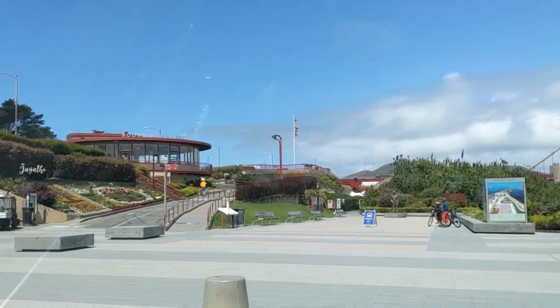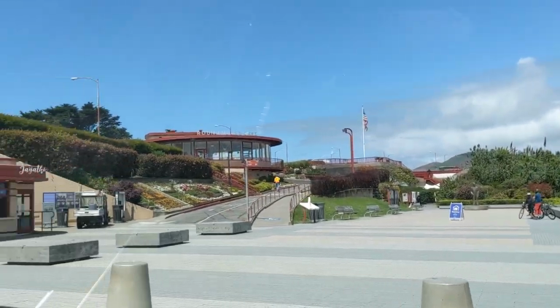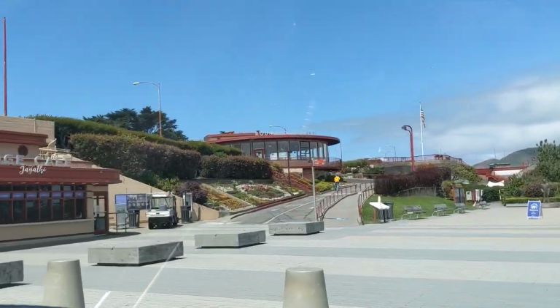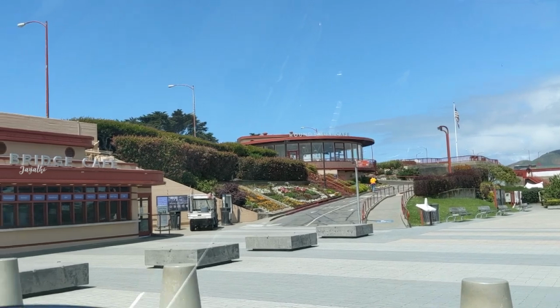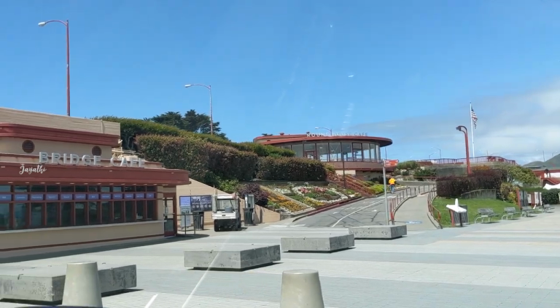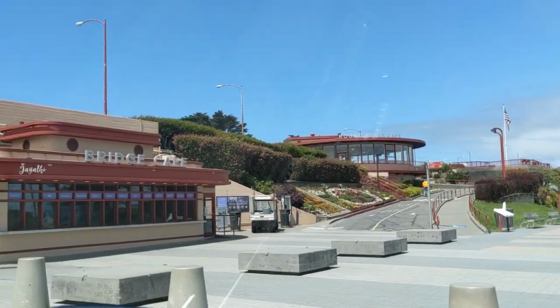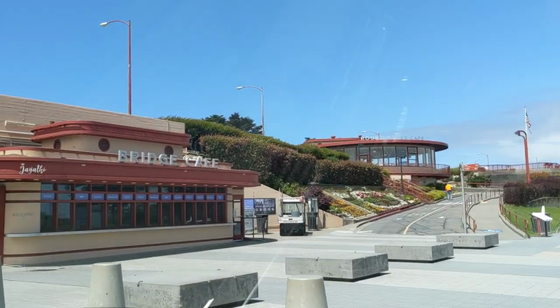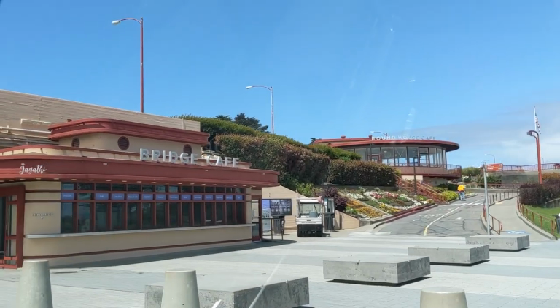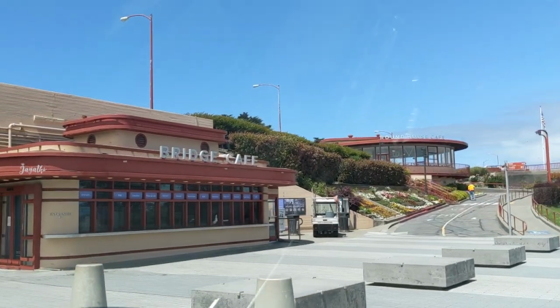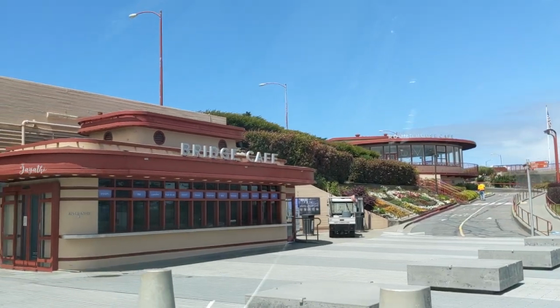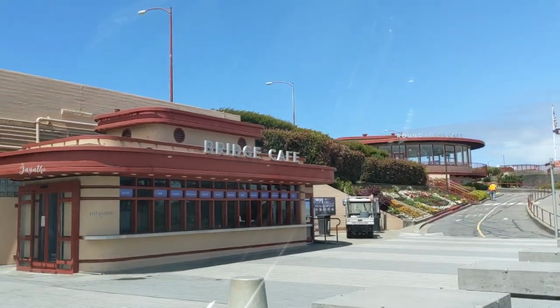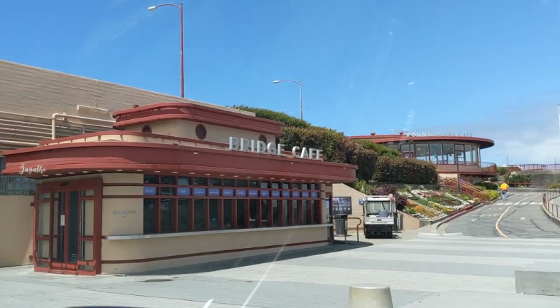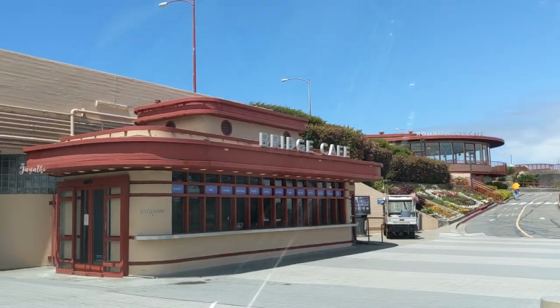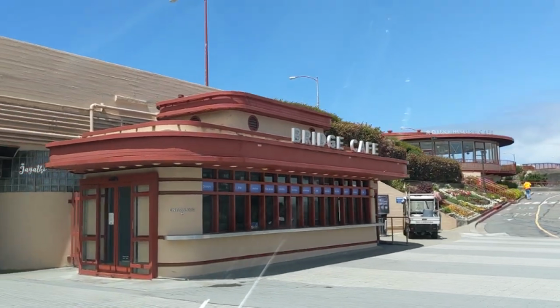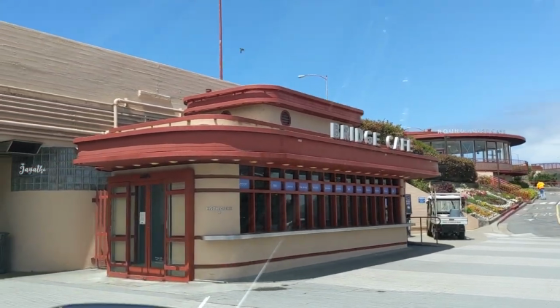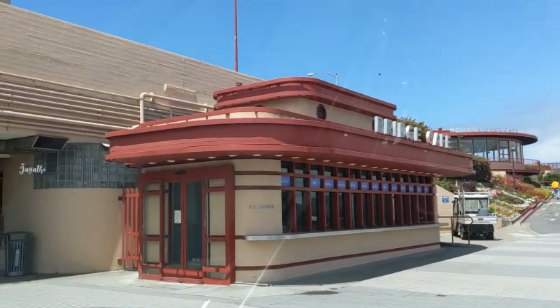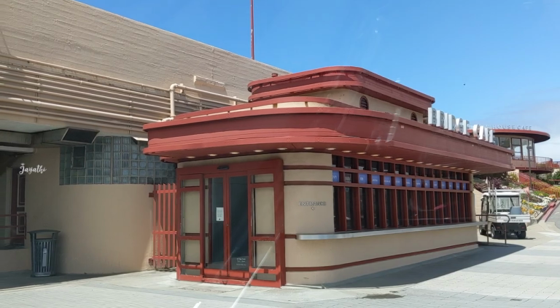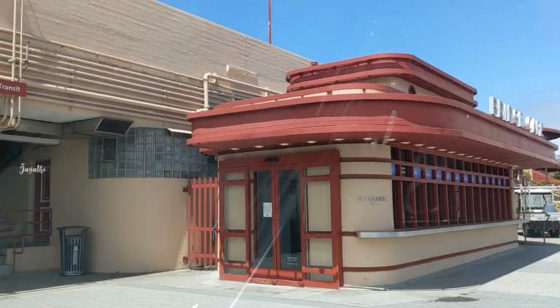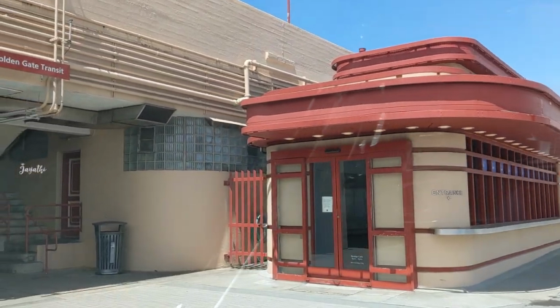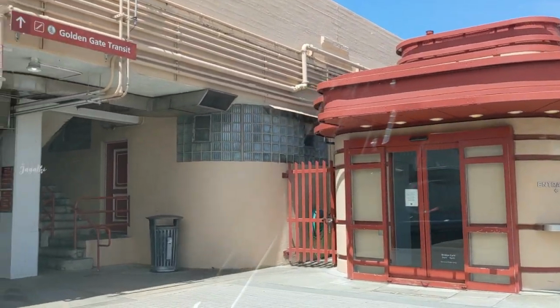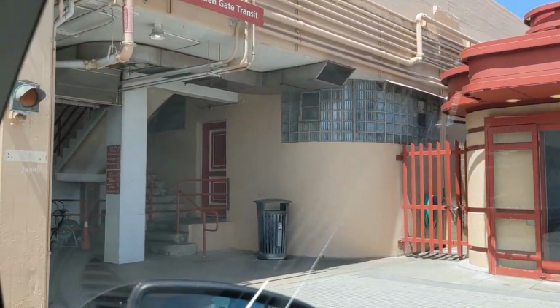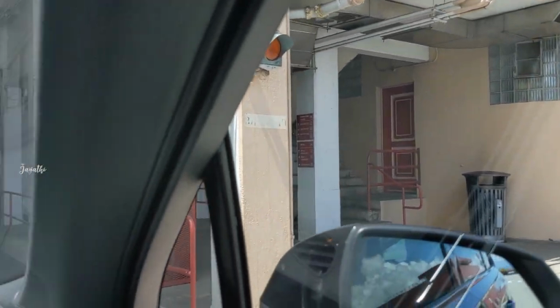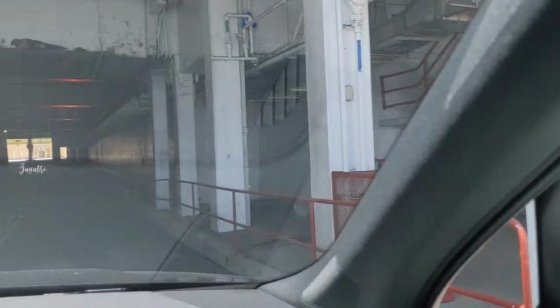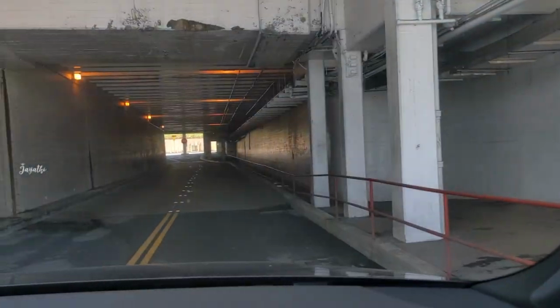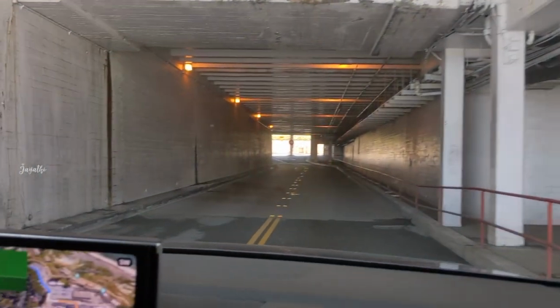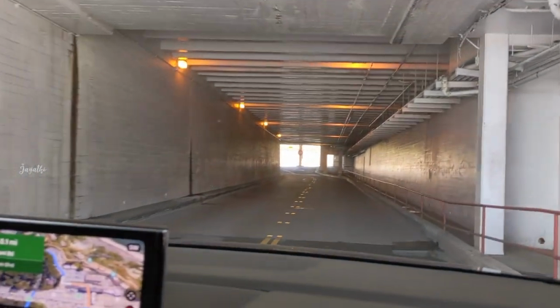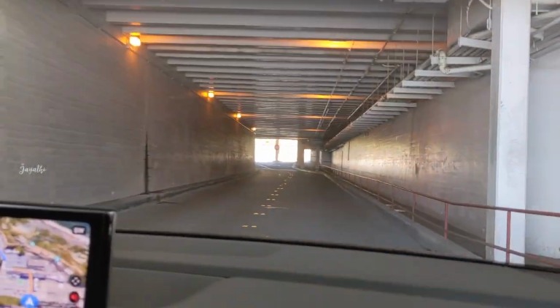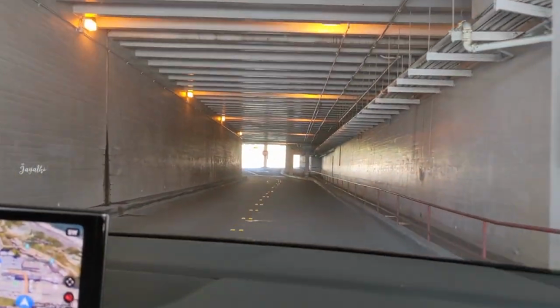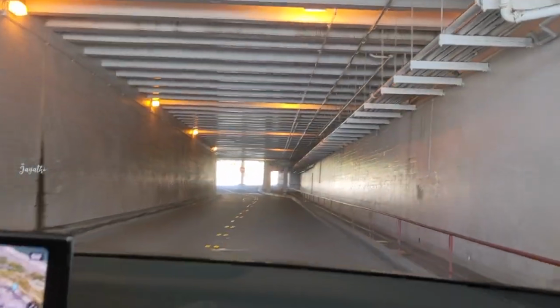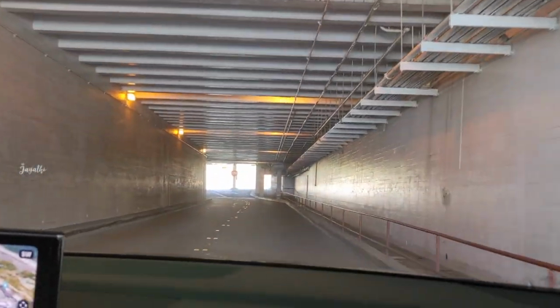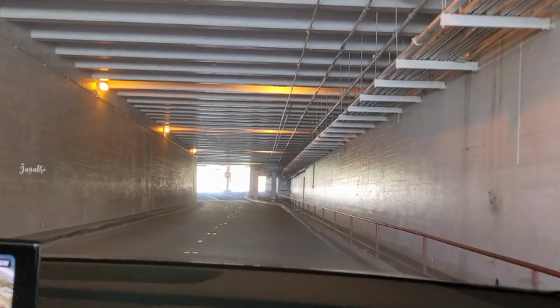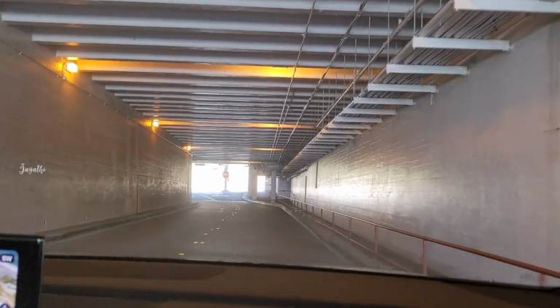We have a way to walk on the Golden Gate Bridge. Here, we are going to walk on the beach in the middle of the west side. How about this bridge? I am going to walk on the beach. Here, we will see the Golden Gate Bridge.